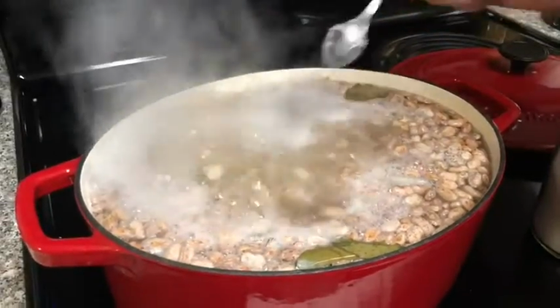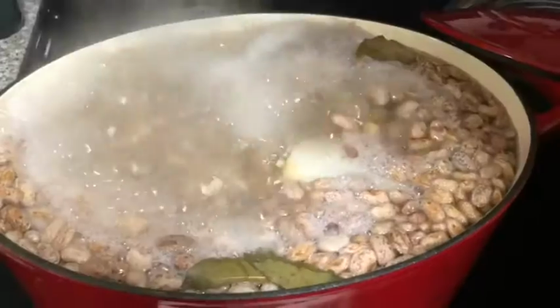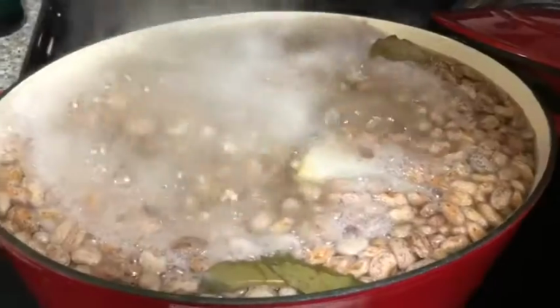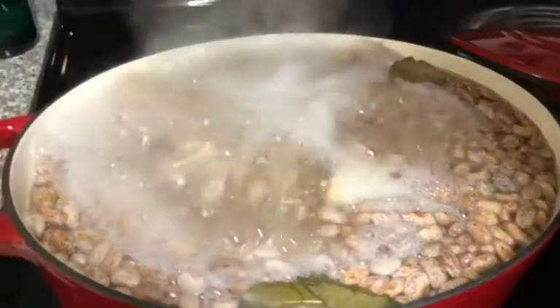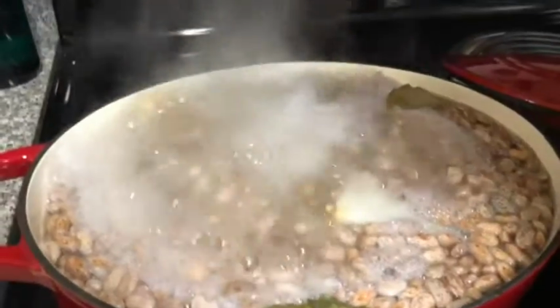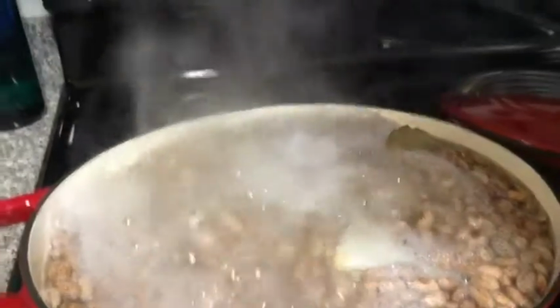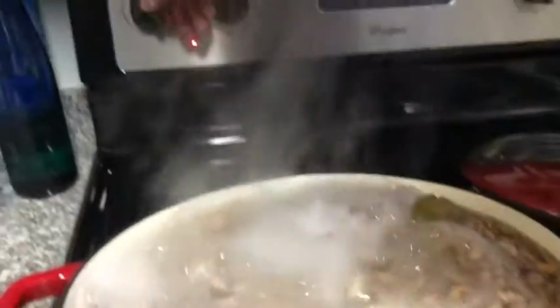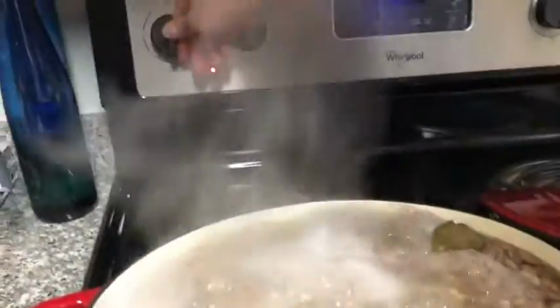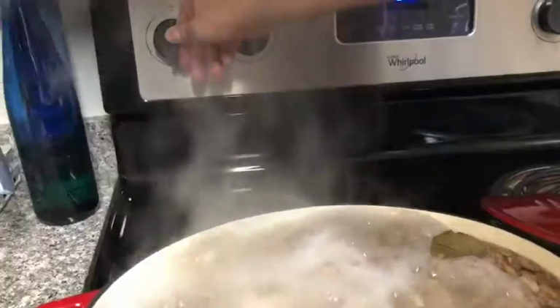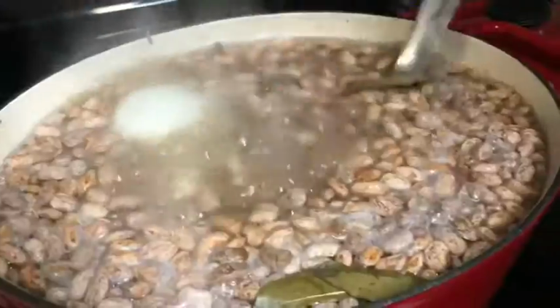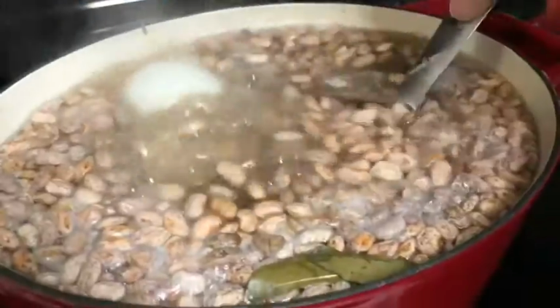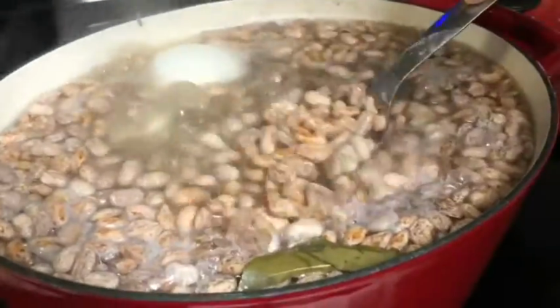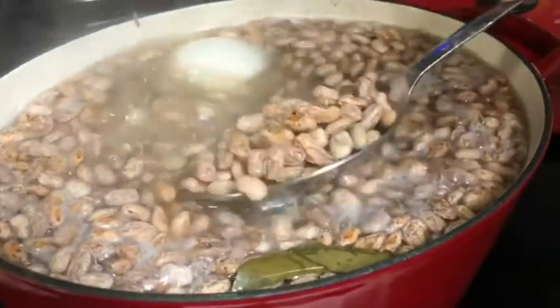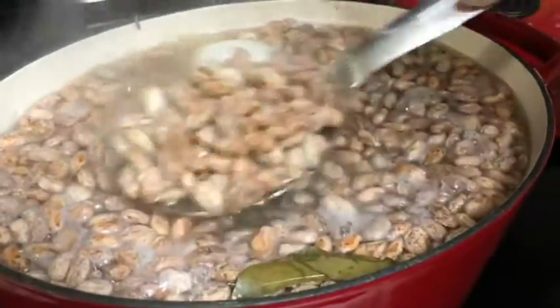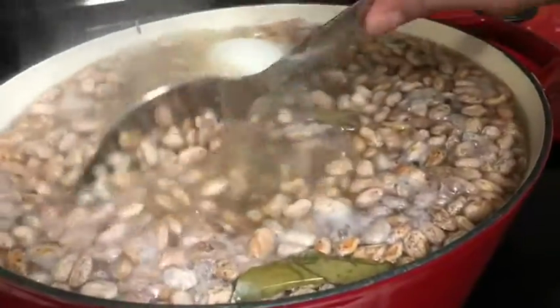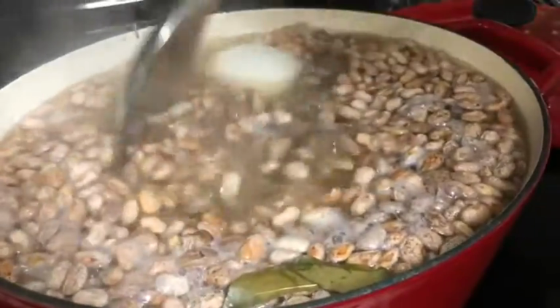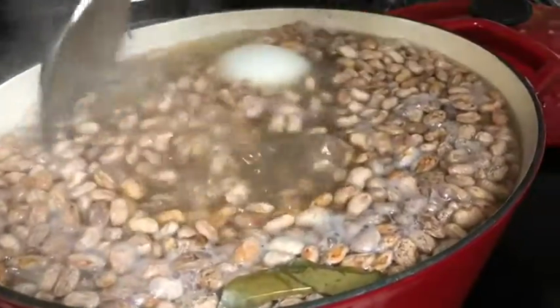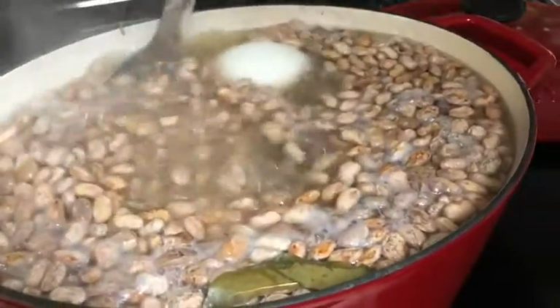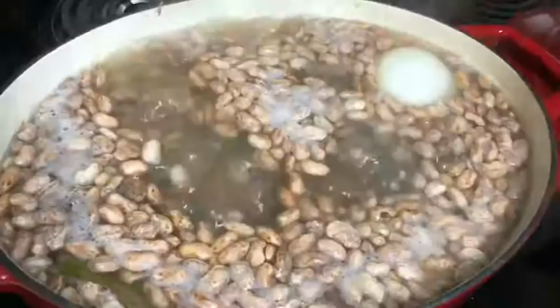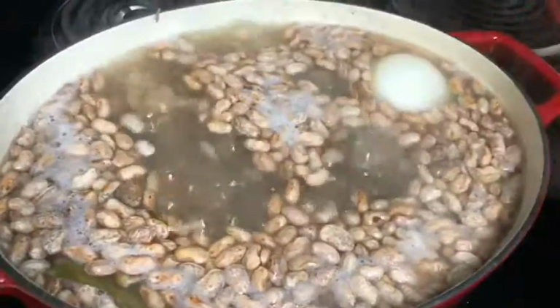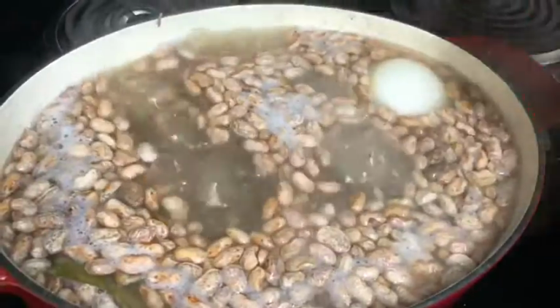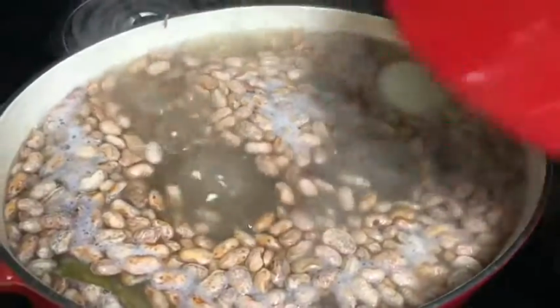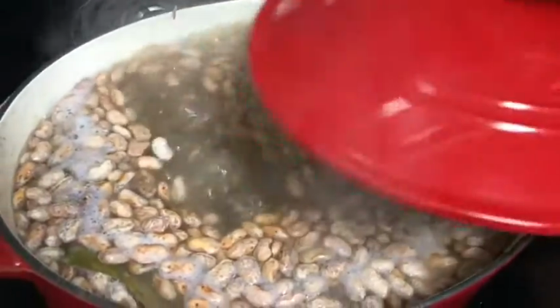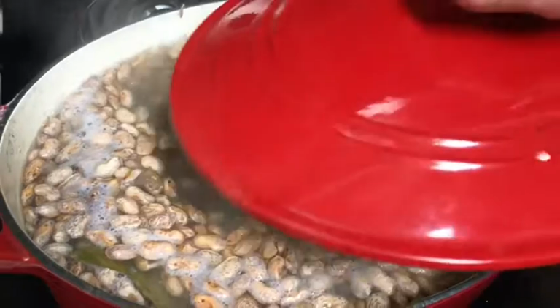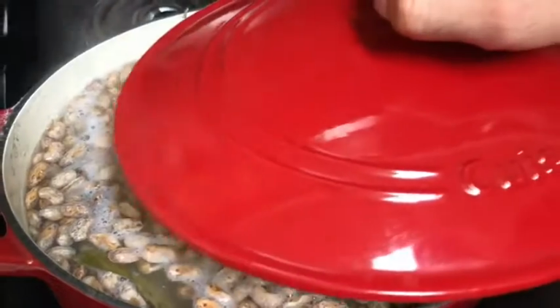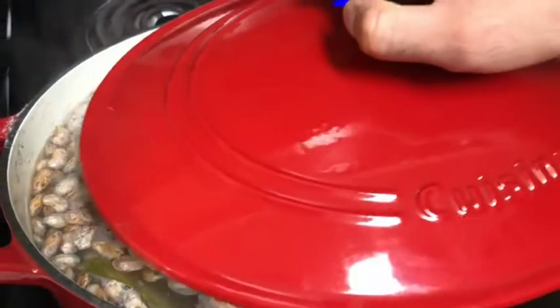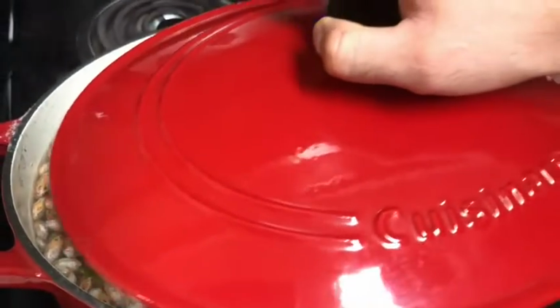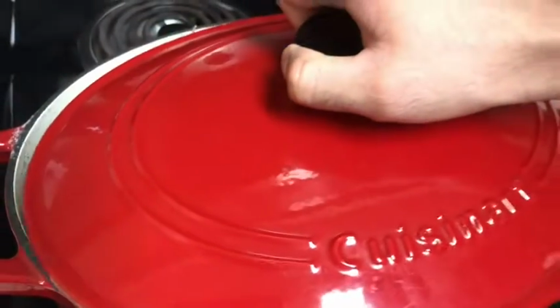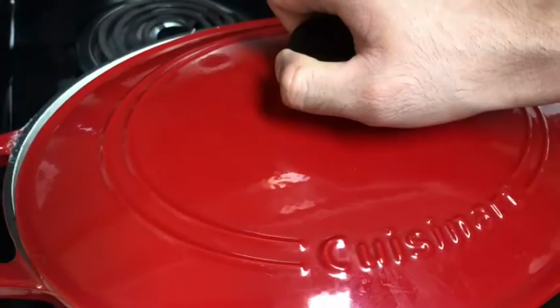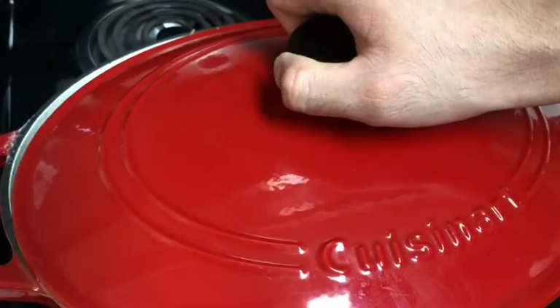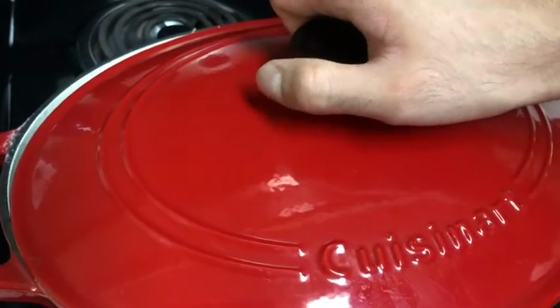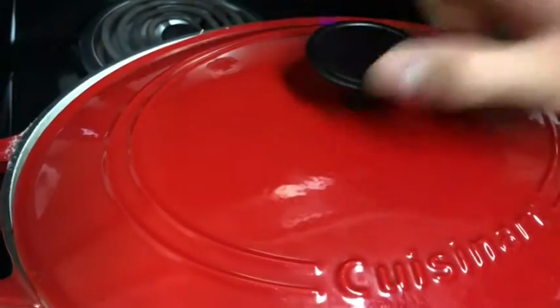Now I'm going to lower the heat to medium. Then I'm going to stir the beans. Now I'm going to put the lid back but I'm going to leave it open, just like this.